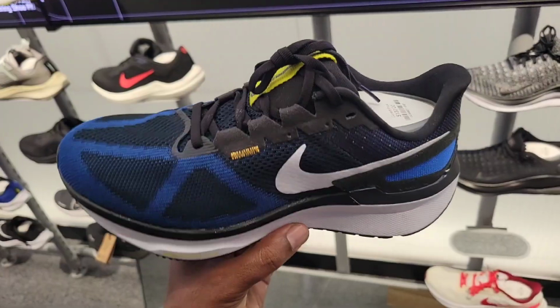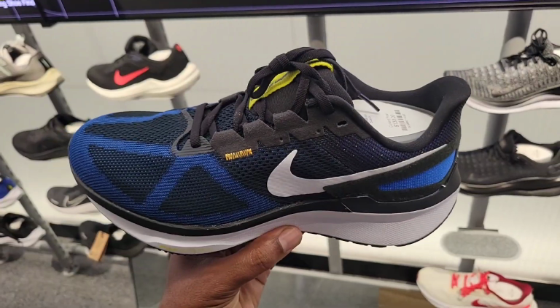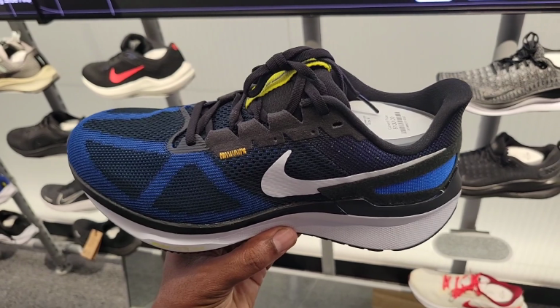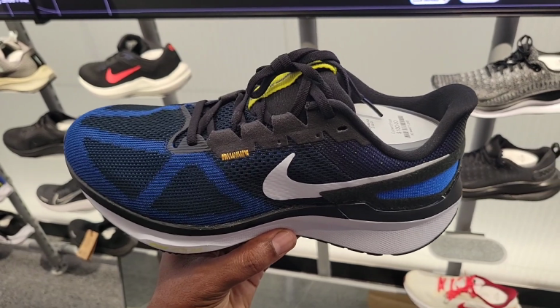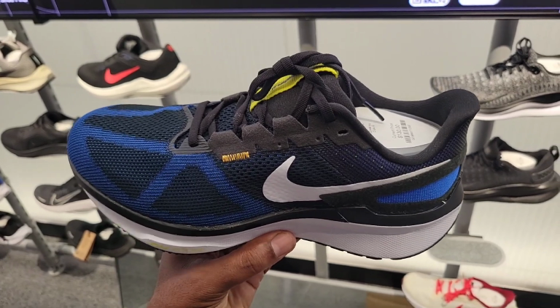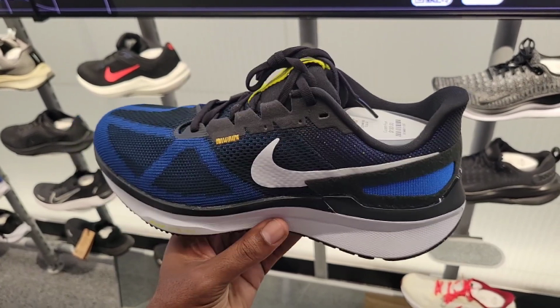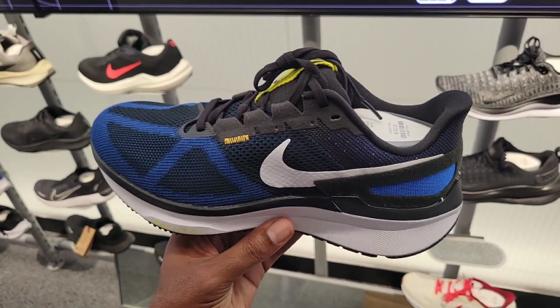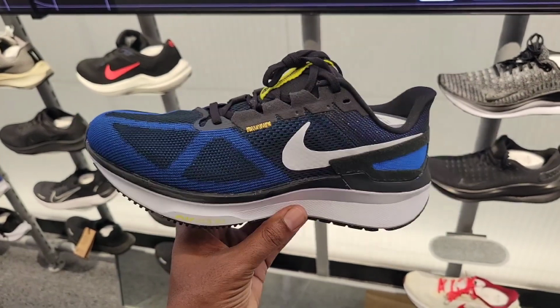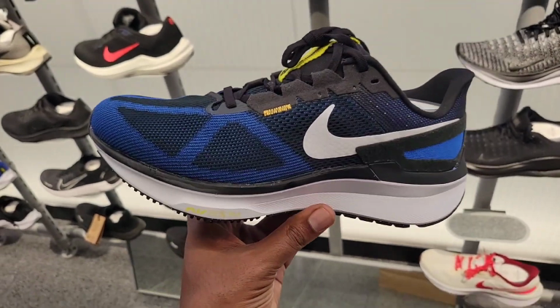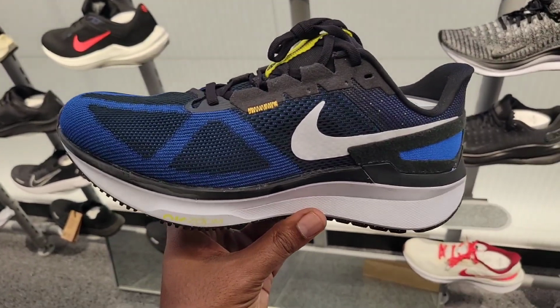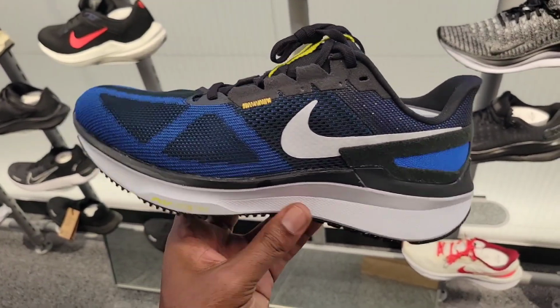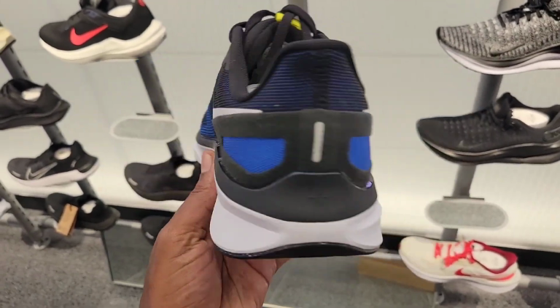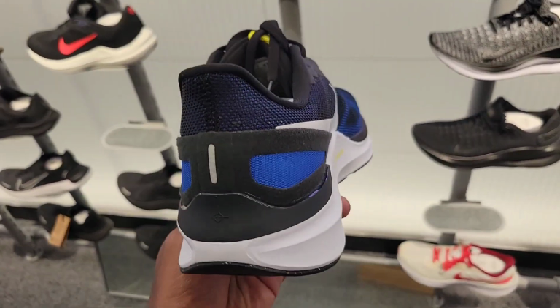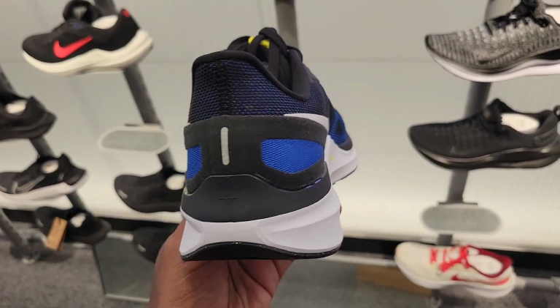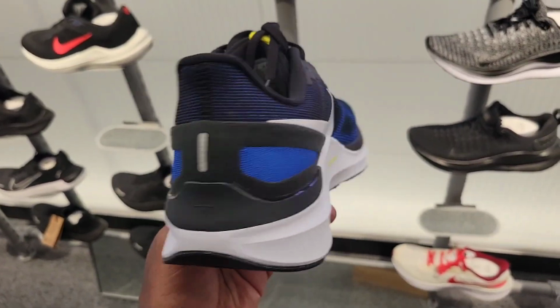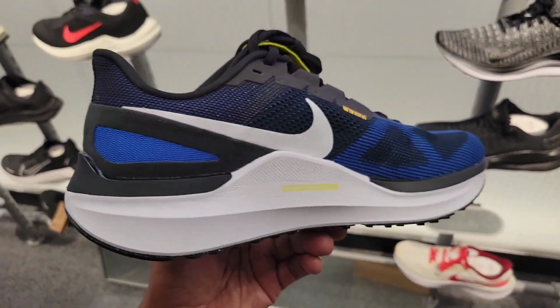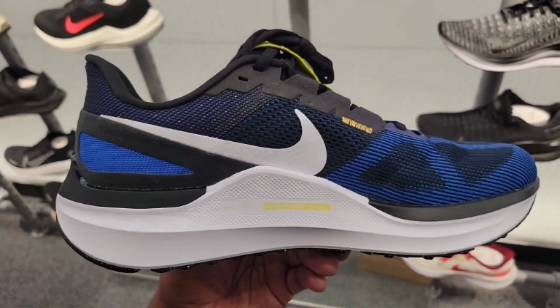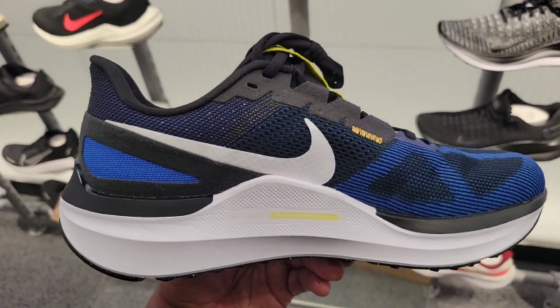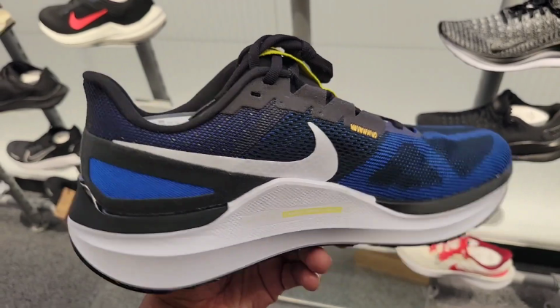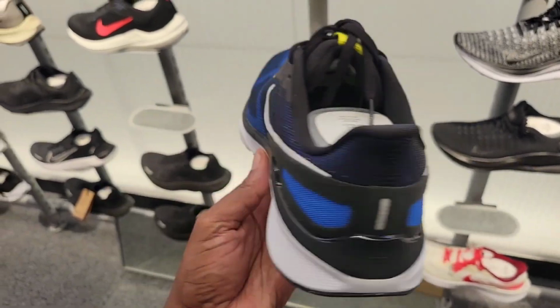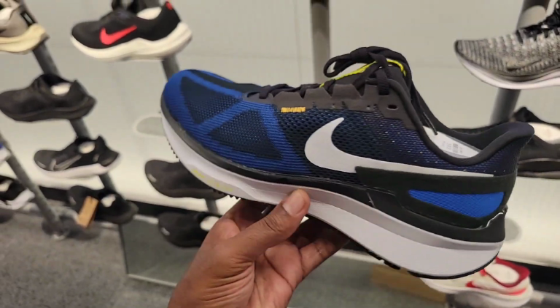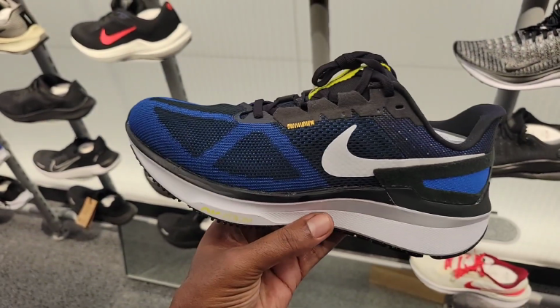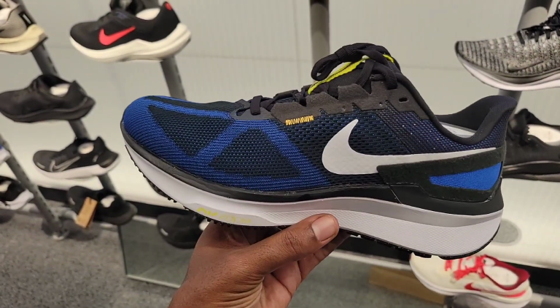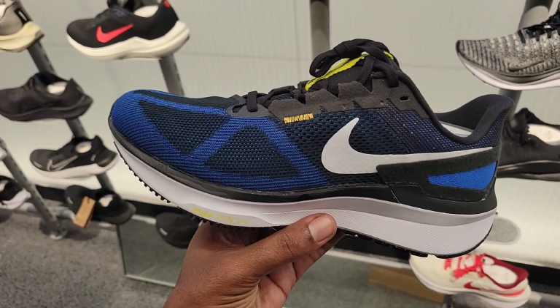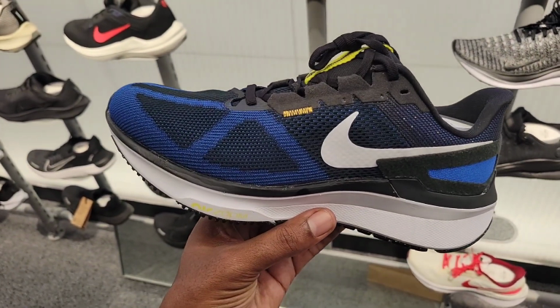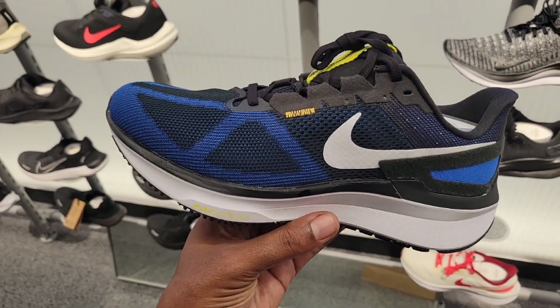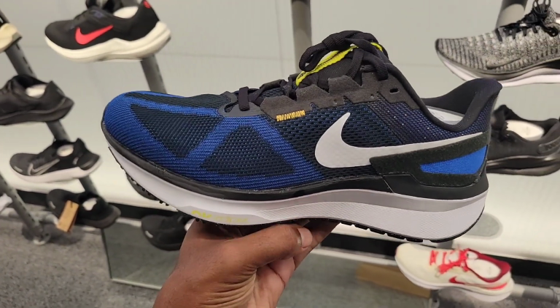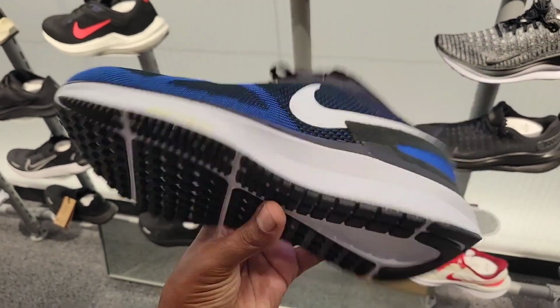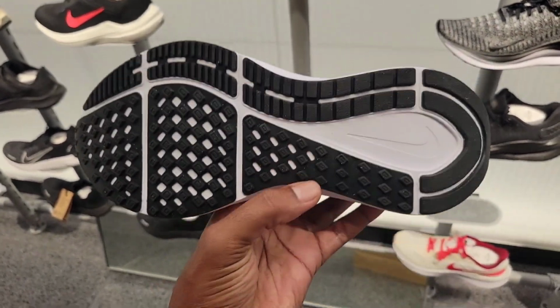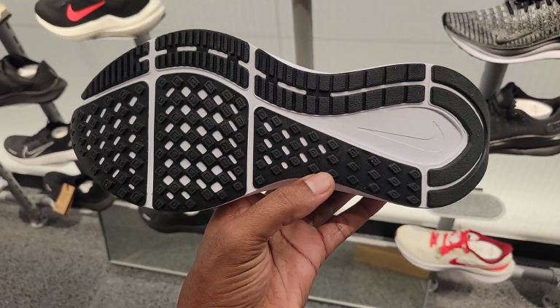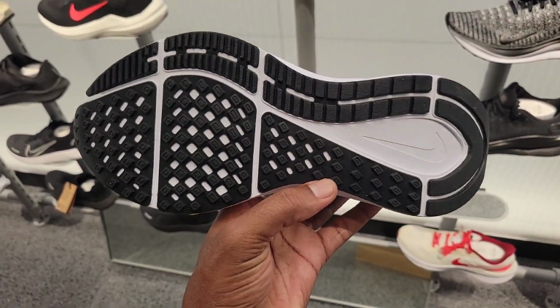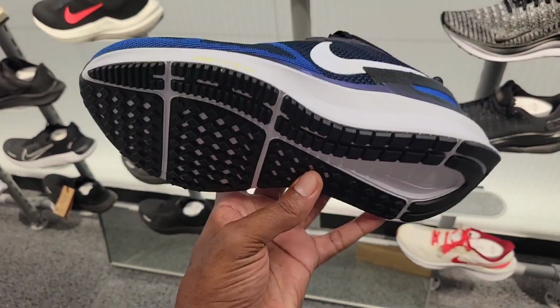This navy blue colorway is definitely on point as well. Air Zoom Structure Wide — $130 on the retail. Looks like it's a comfortable shoe. Haven't ever tried it on before. If you have, give us some feedback in the comments below.